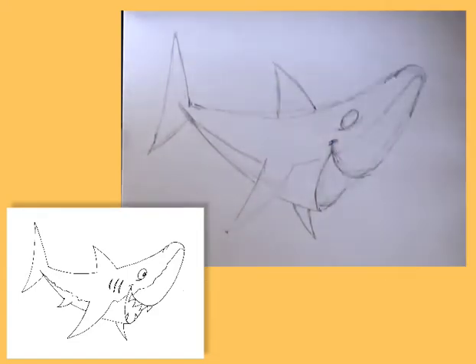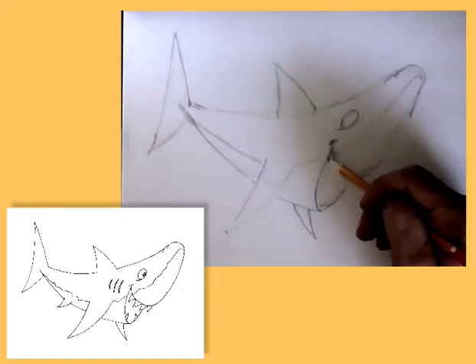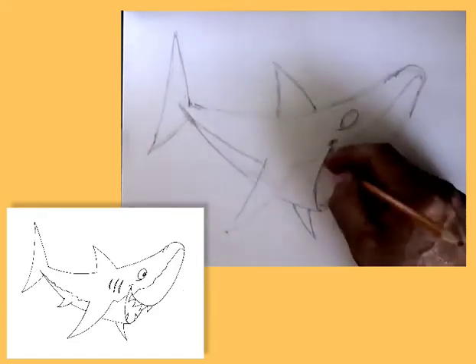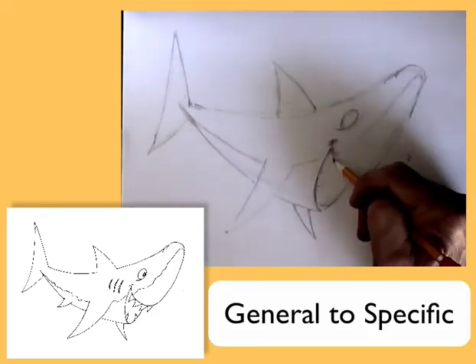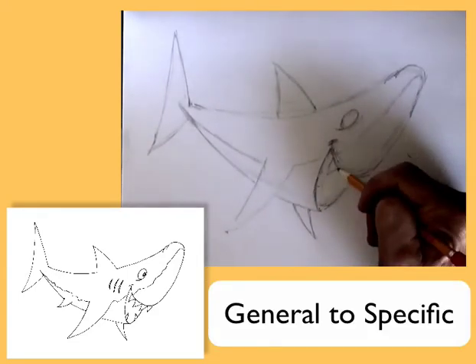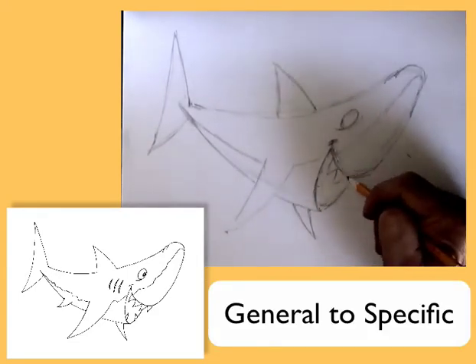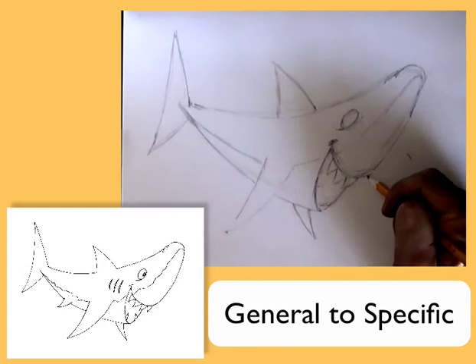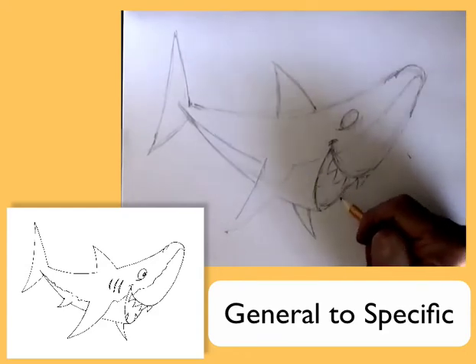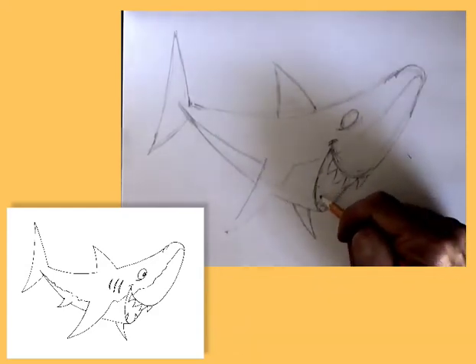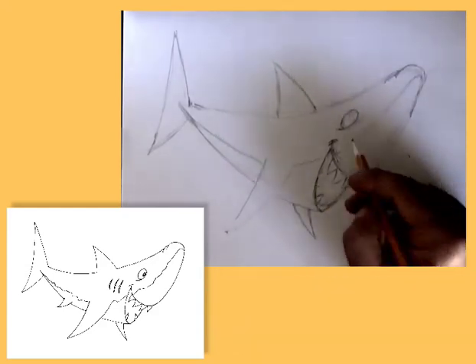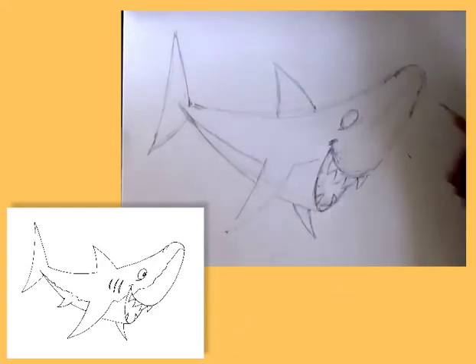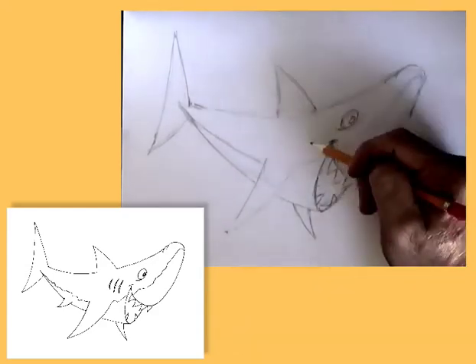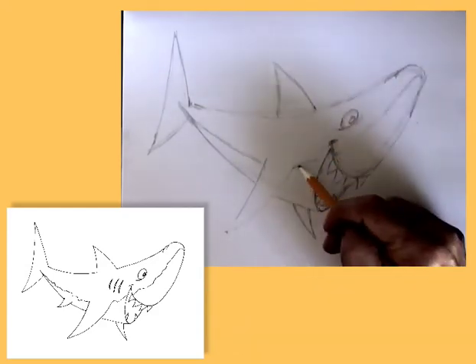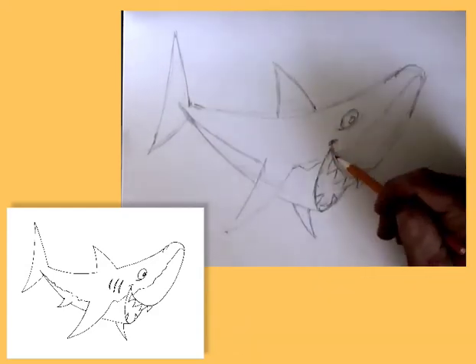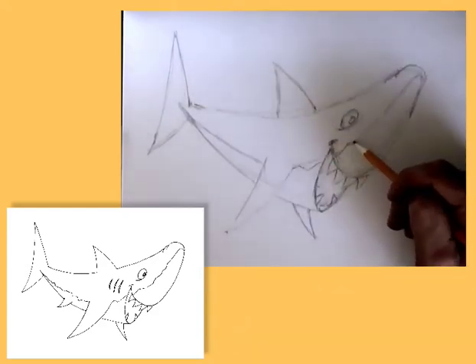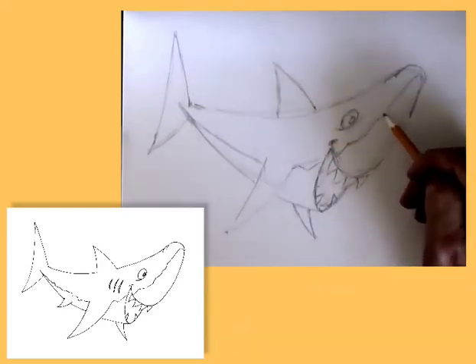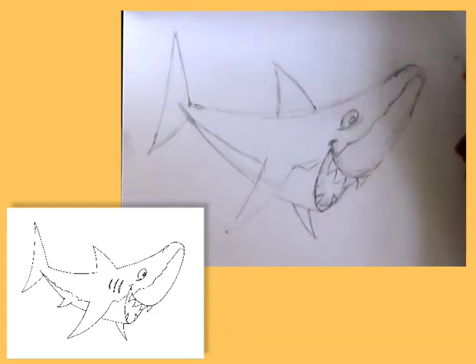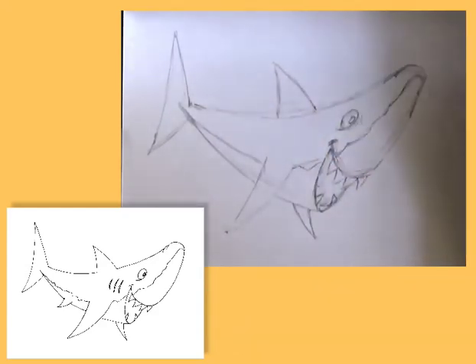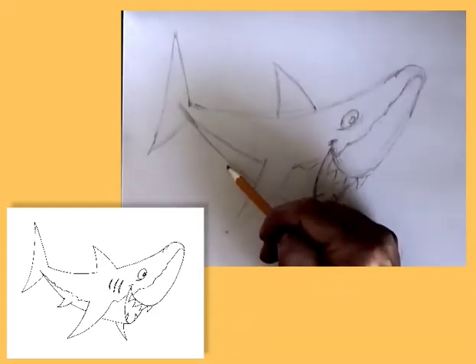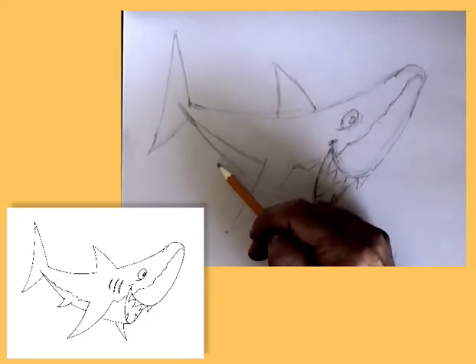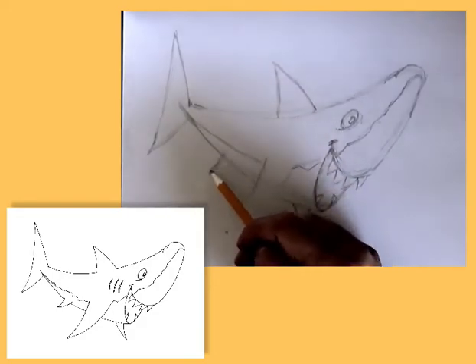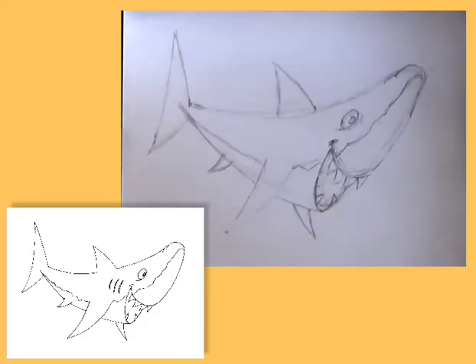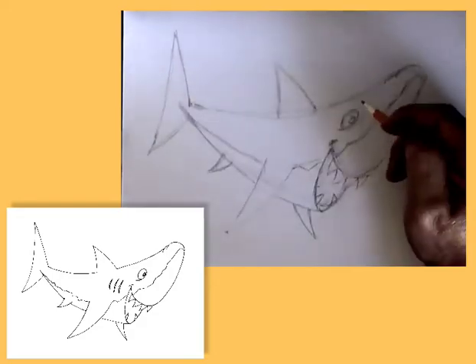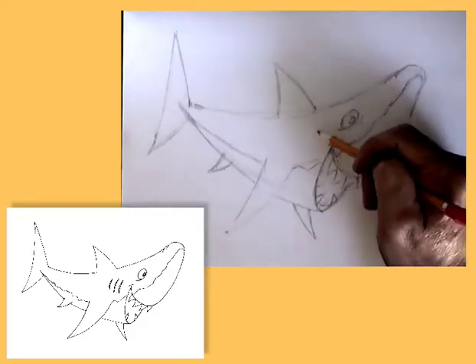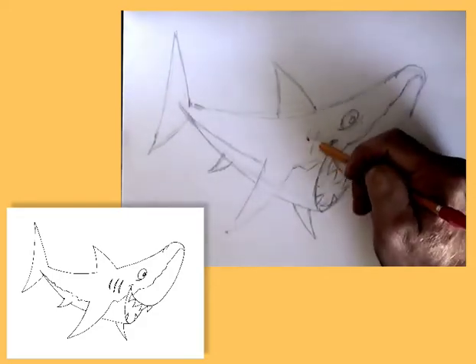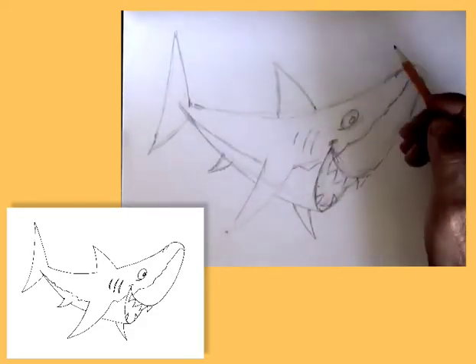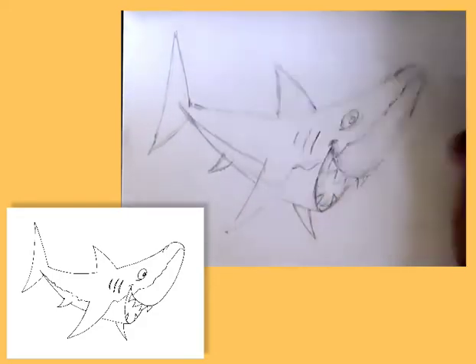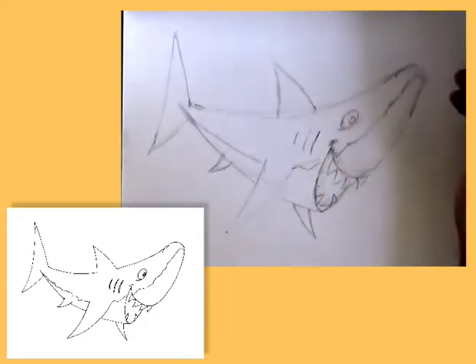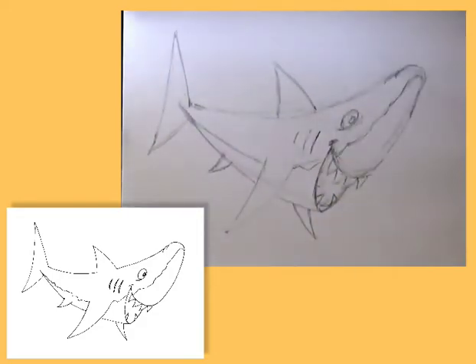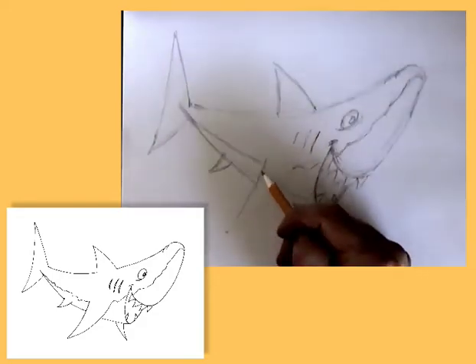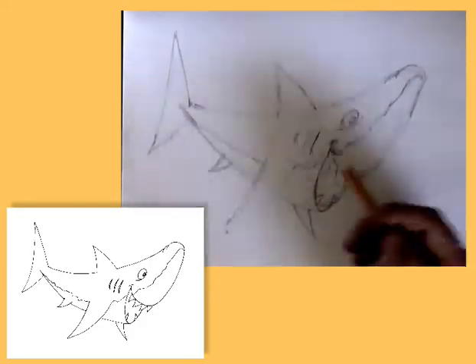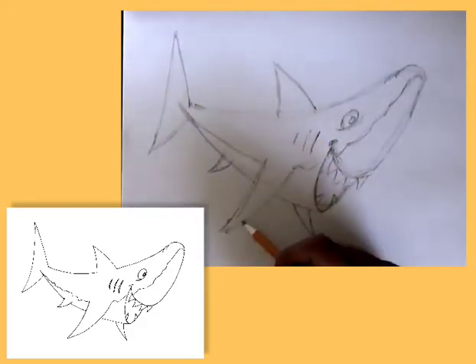Also remember to move from the general to the specific. In the case of this shark, I drew the much larger triangle of the body first, before moving on to the smaller triangles of the fin and the details such as the teeth and the eyes.